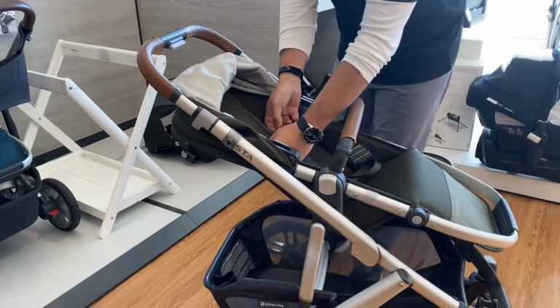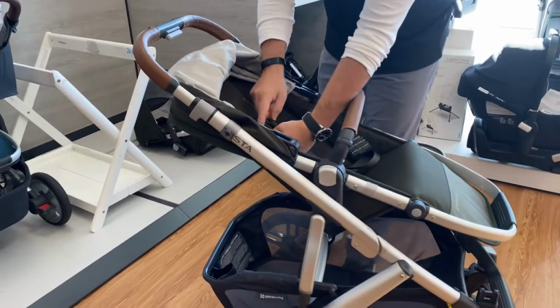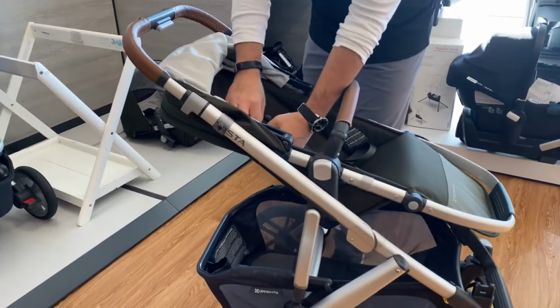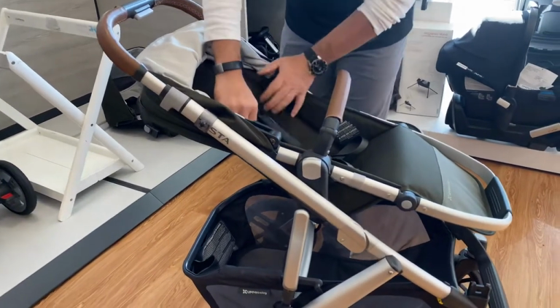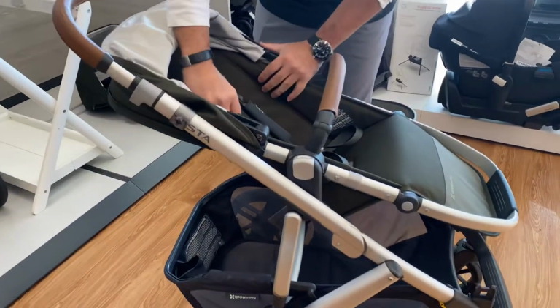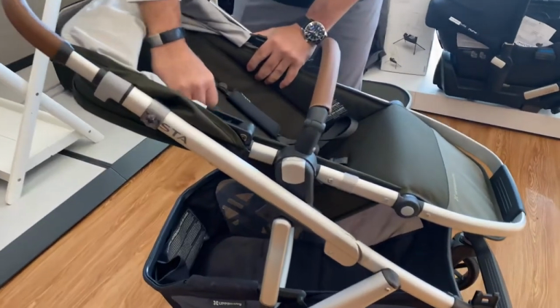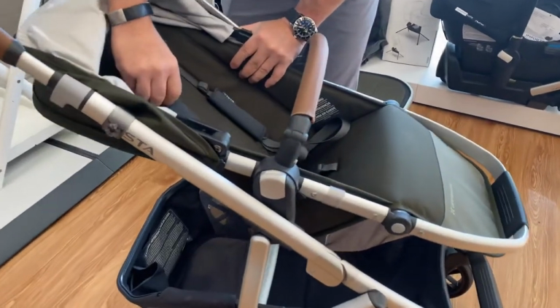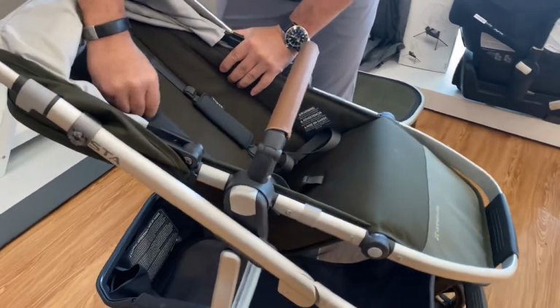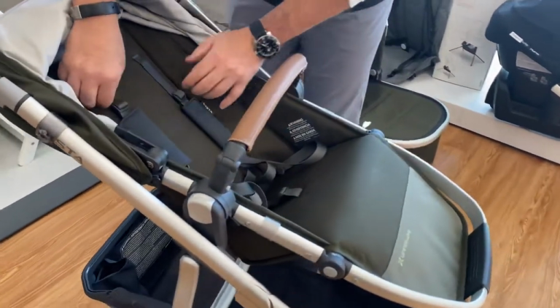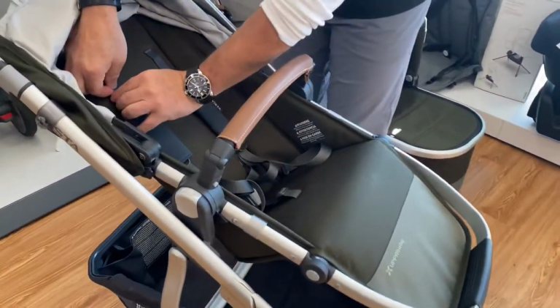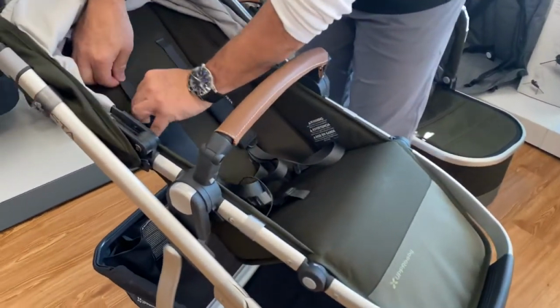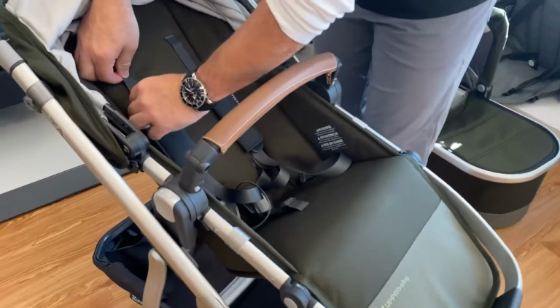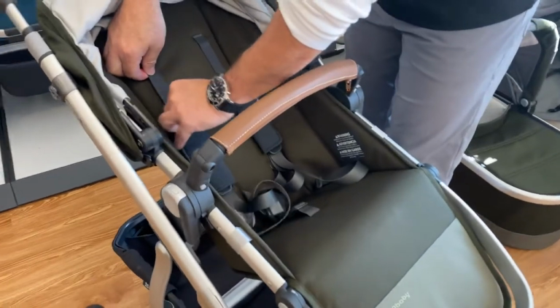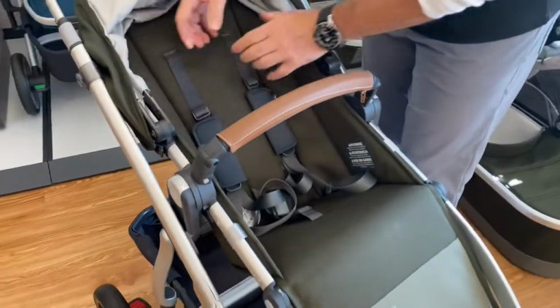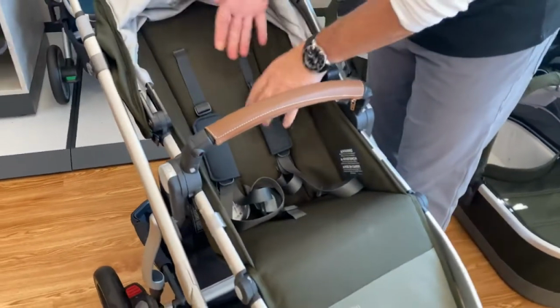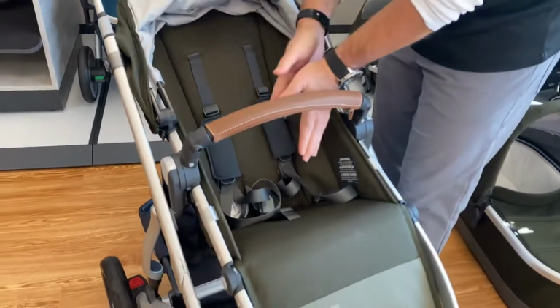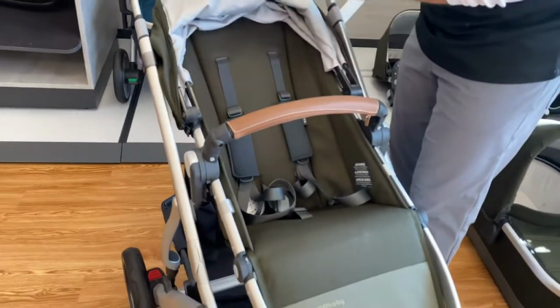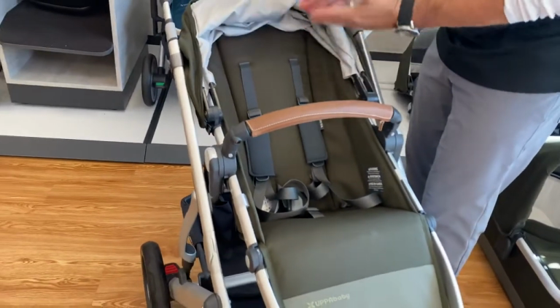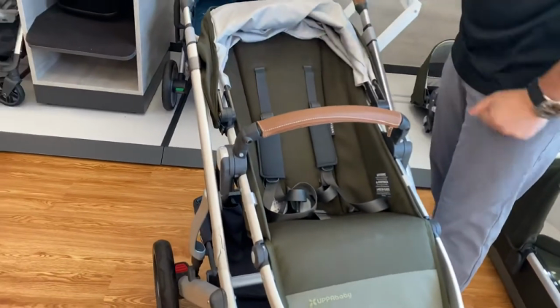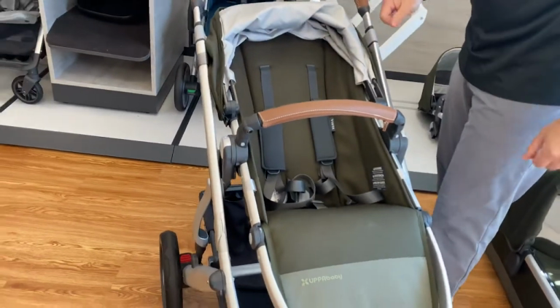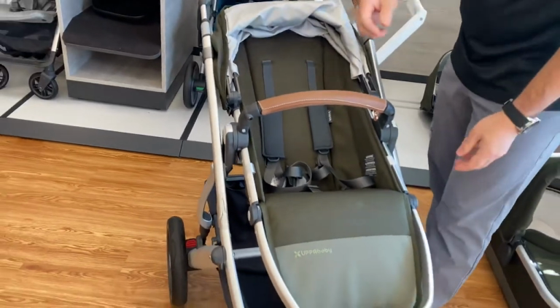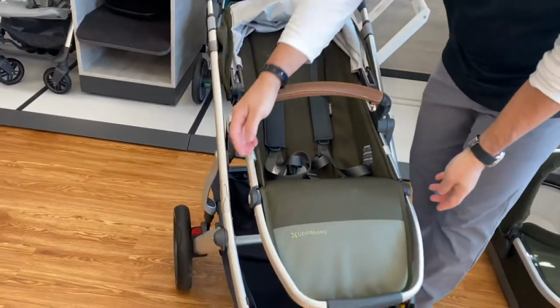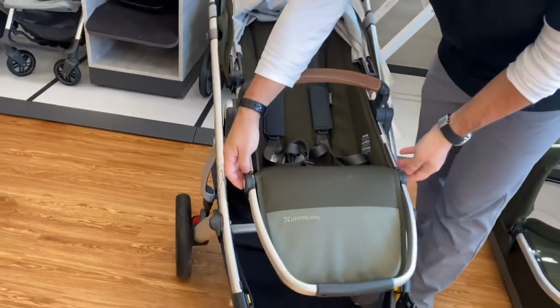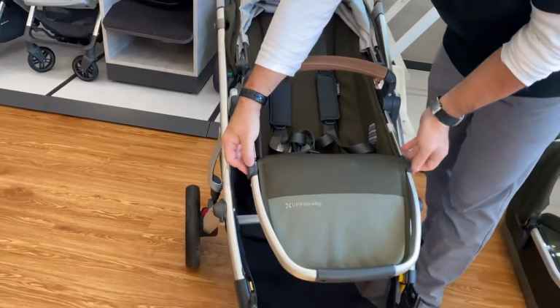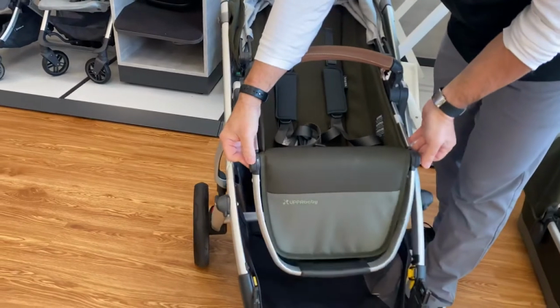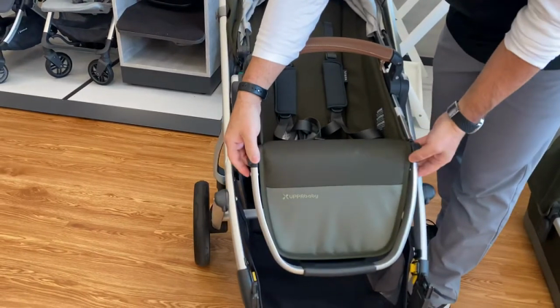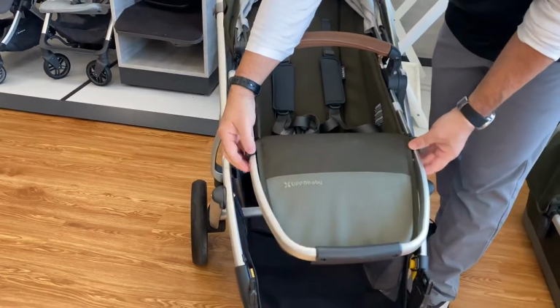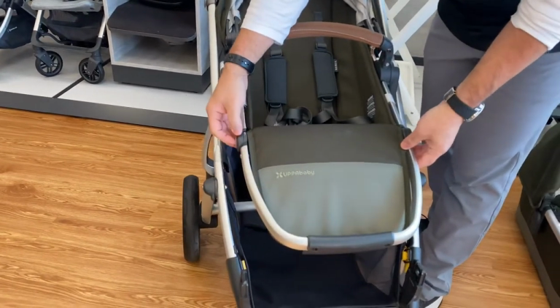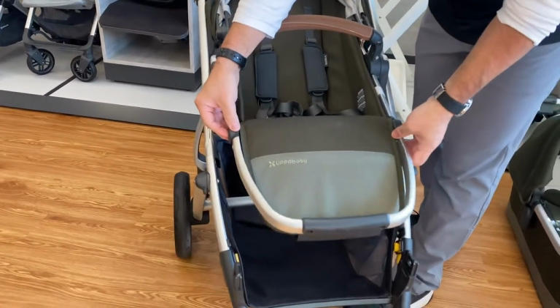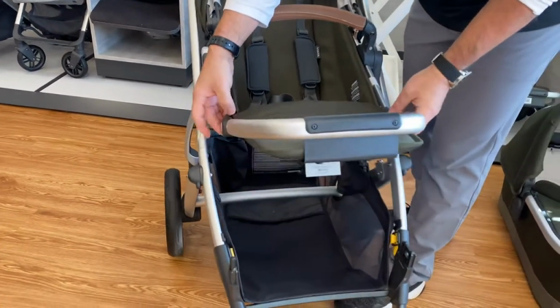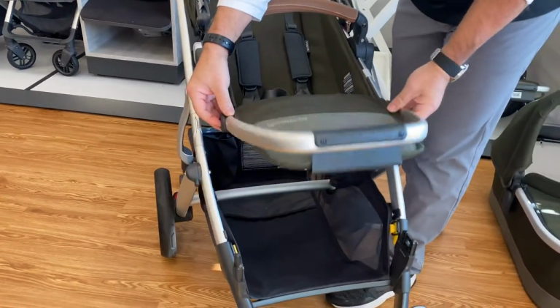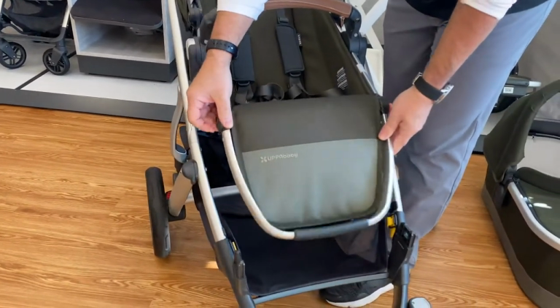Your harness is also re-thread, very simple — no need to adjust anywhere. As your child grows, it's very easy to adjust. You also have an adjustable footrest by pushing the two little buttons on the sides.